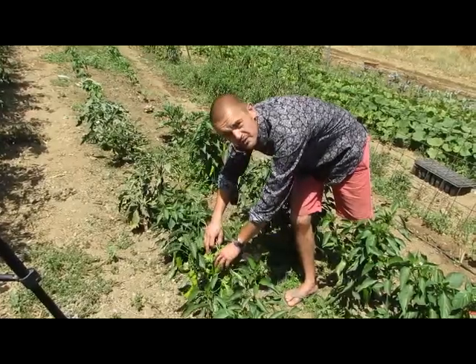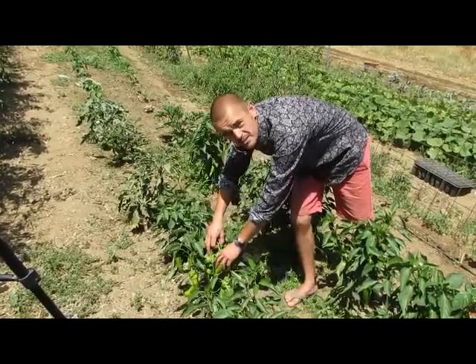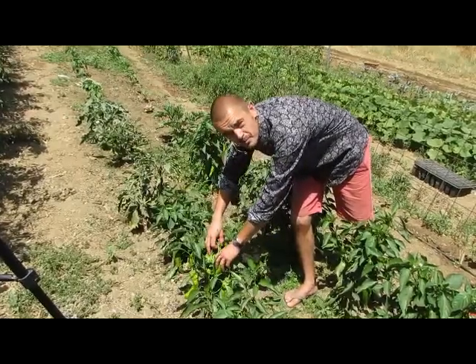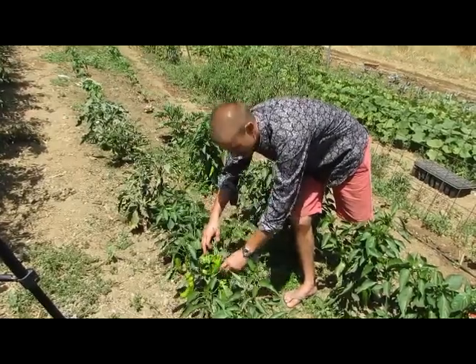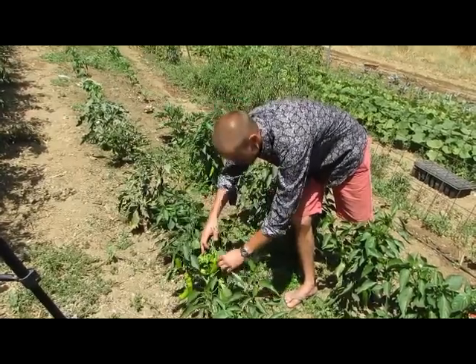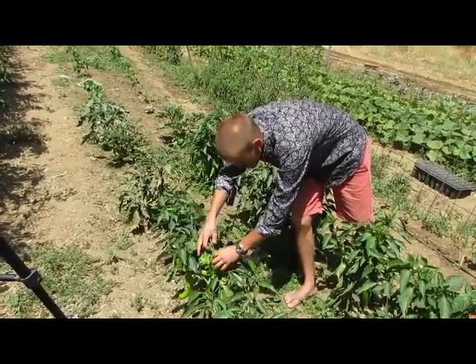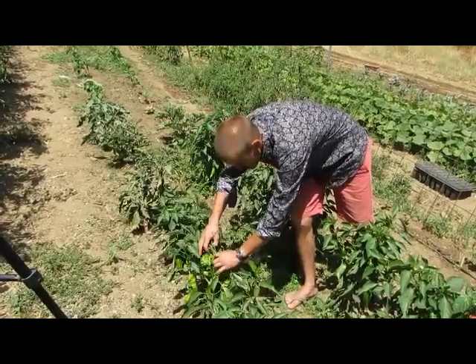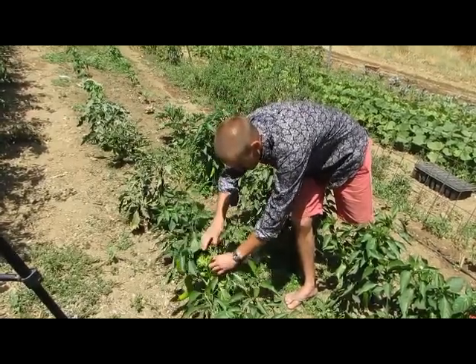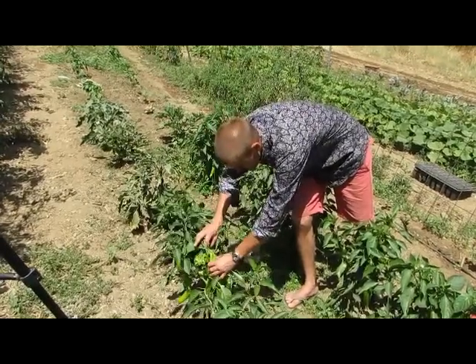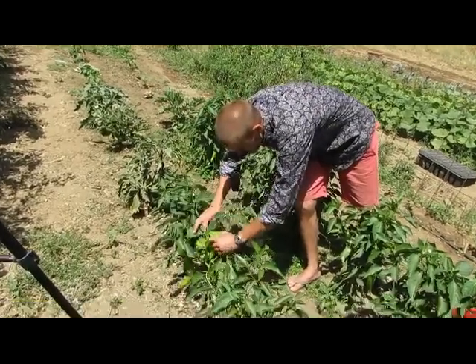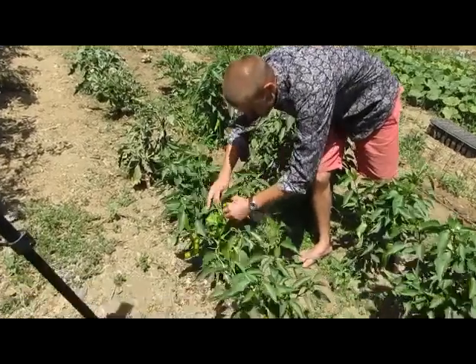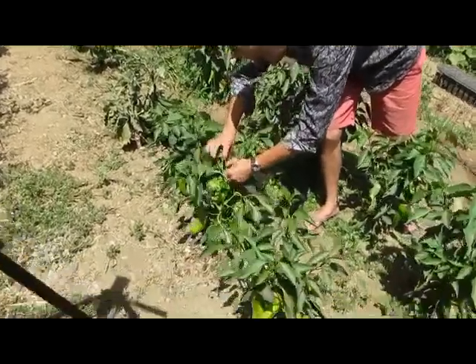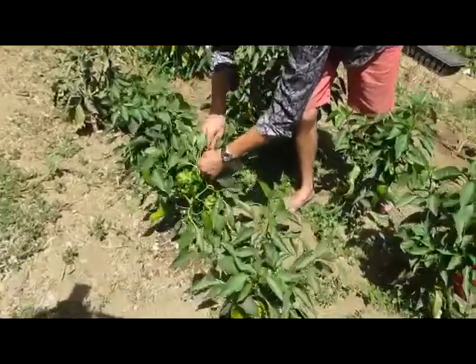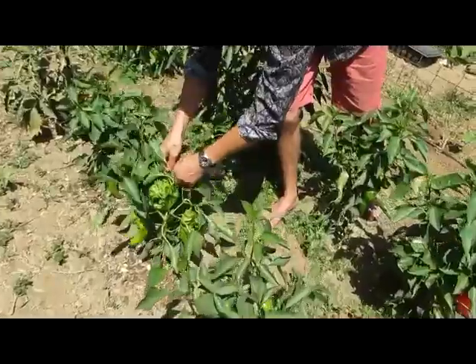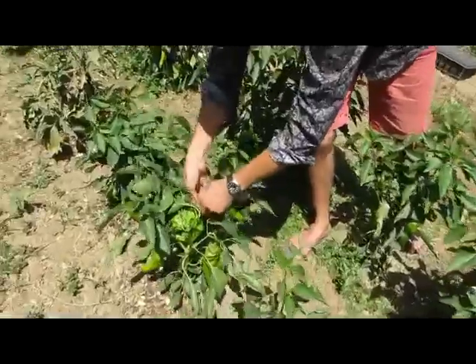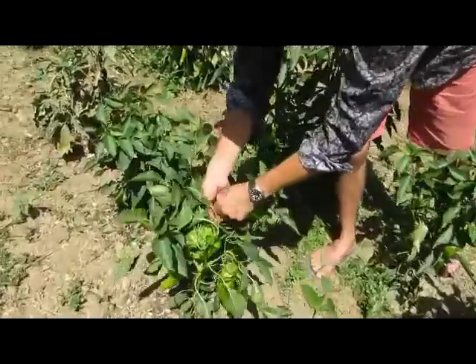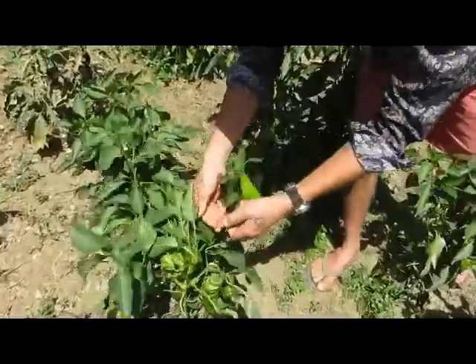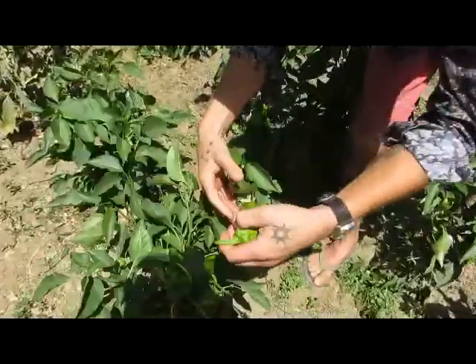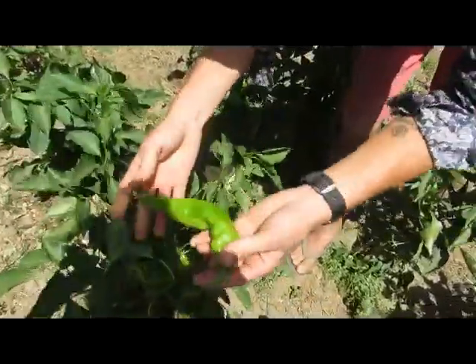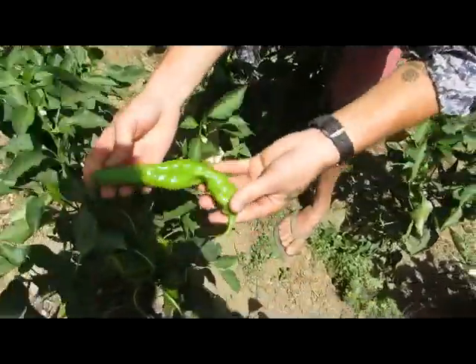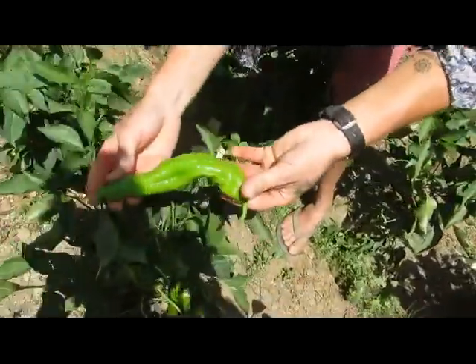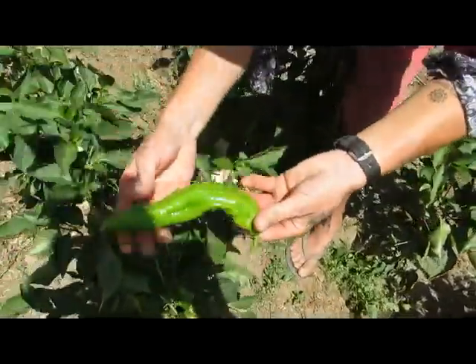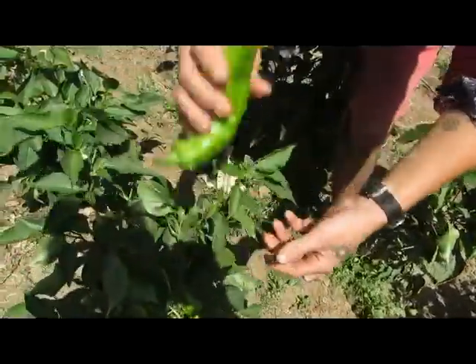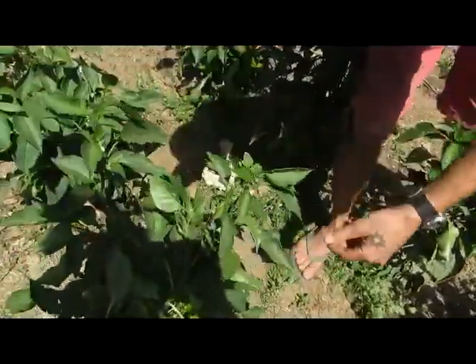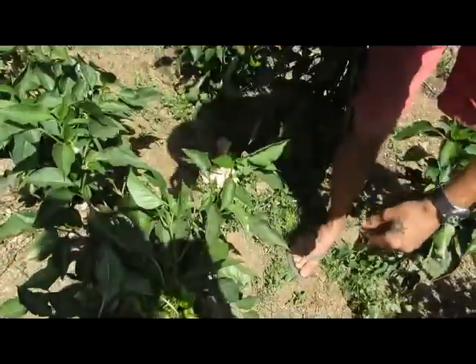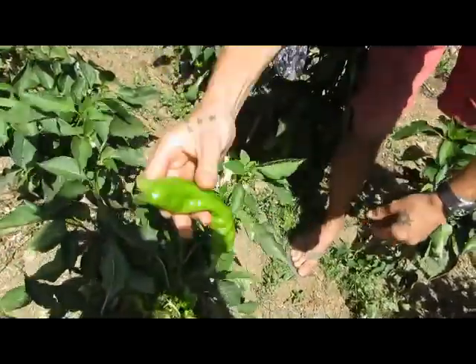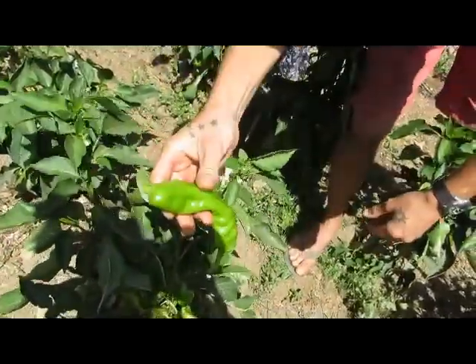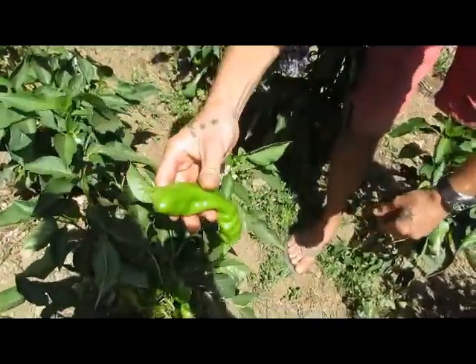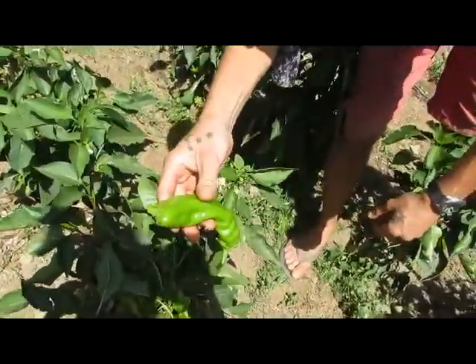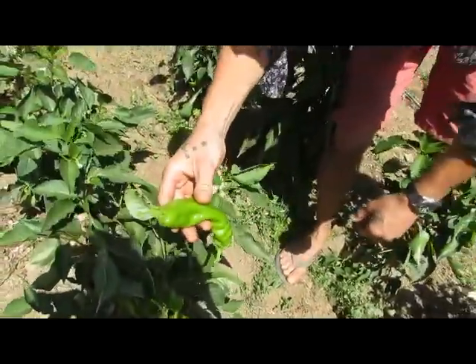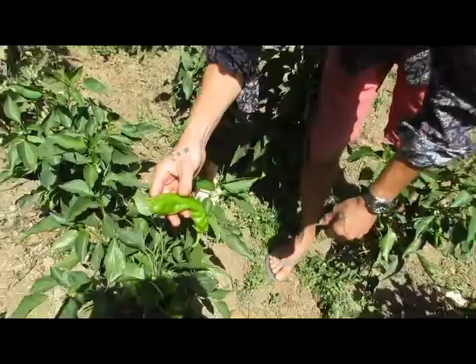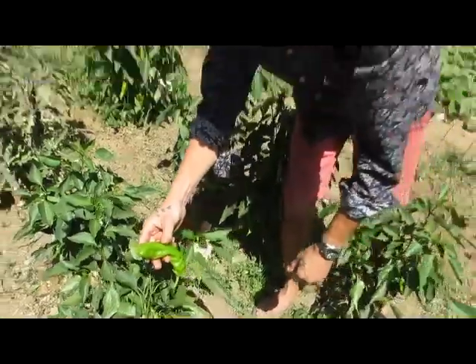Very quick, very easy to prepare, and I mean, just look at these things. Delicious.